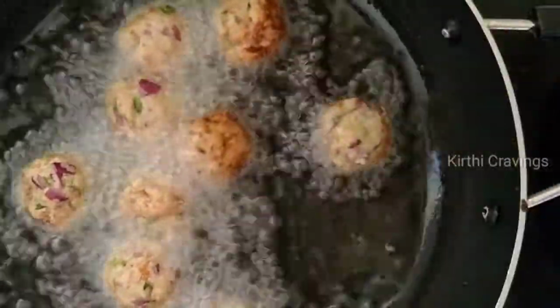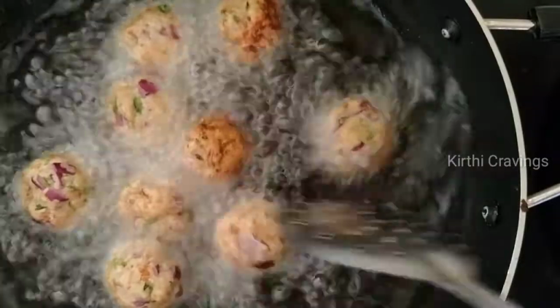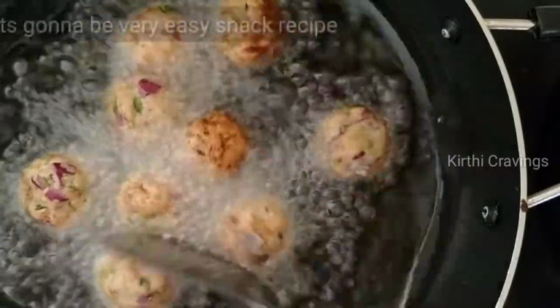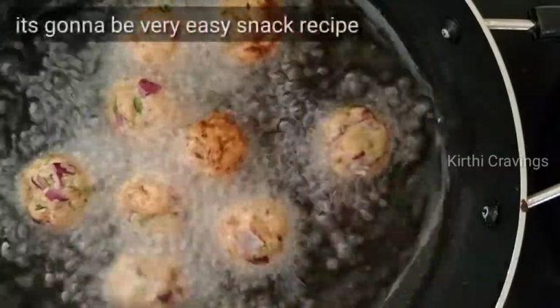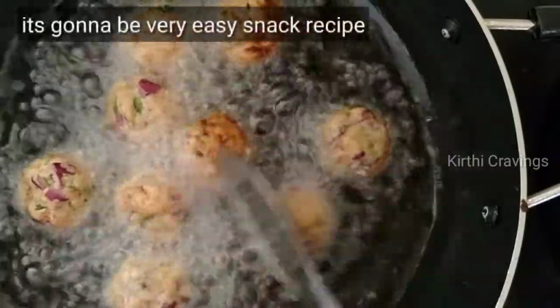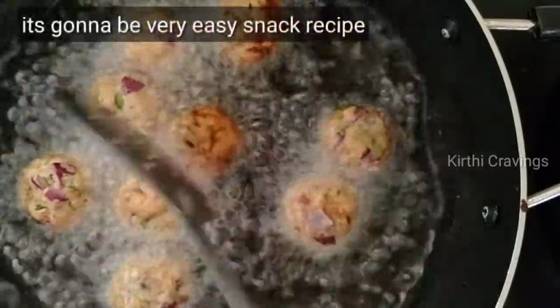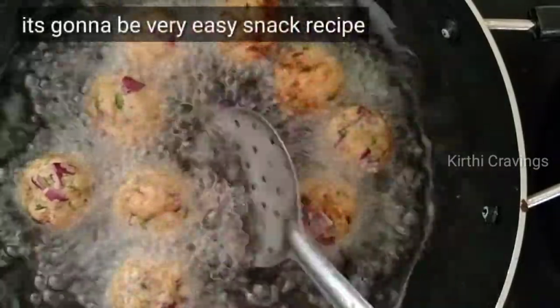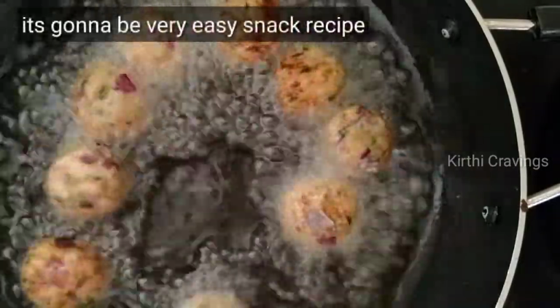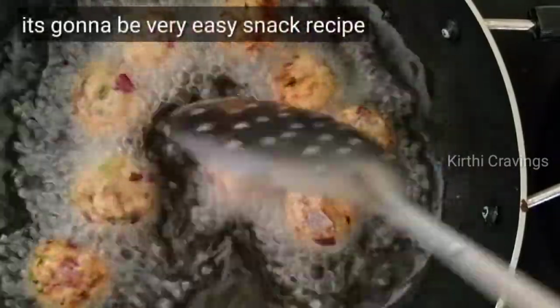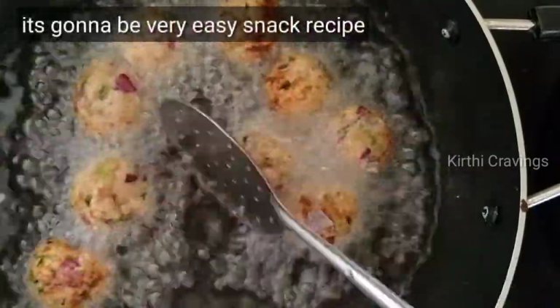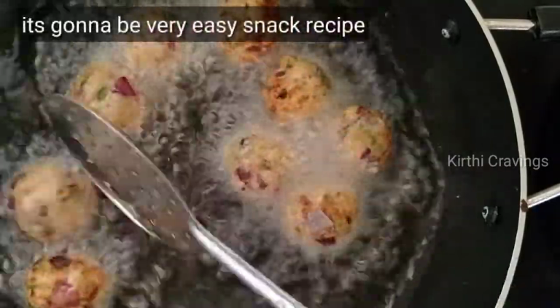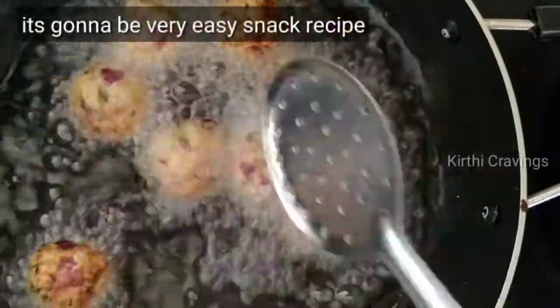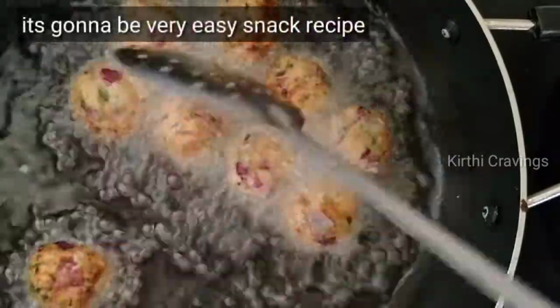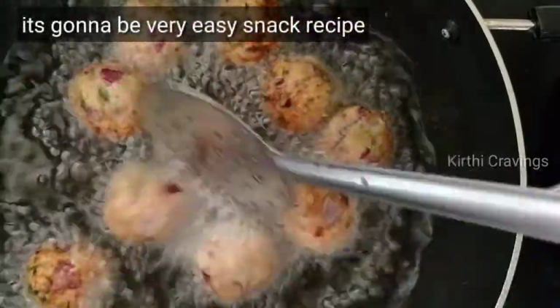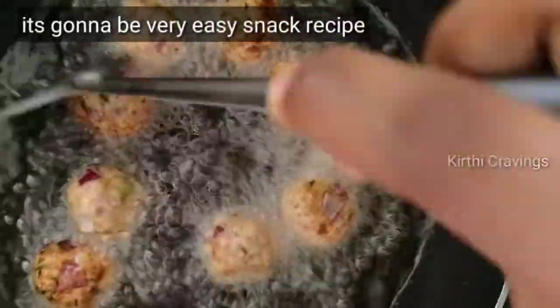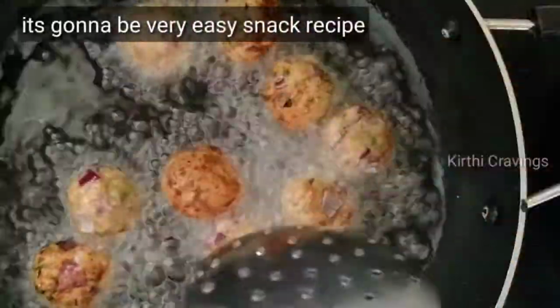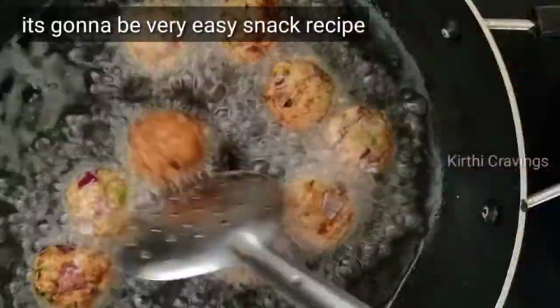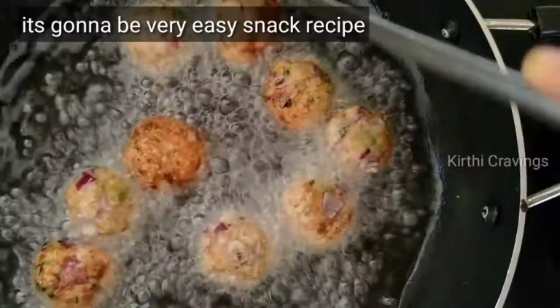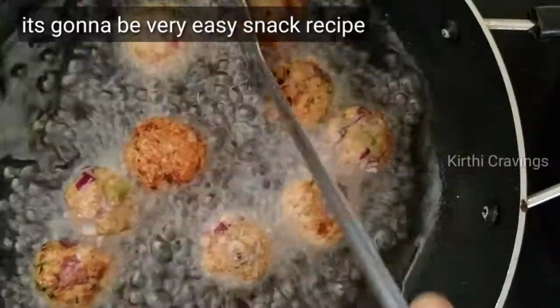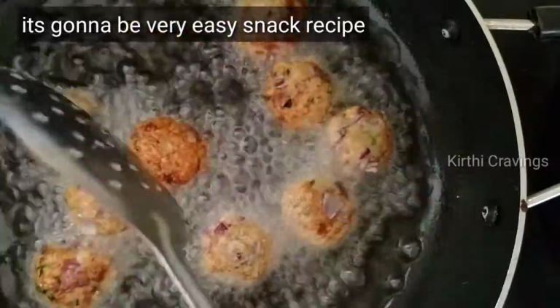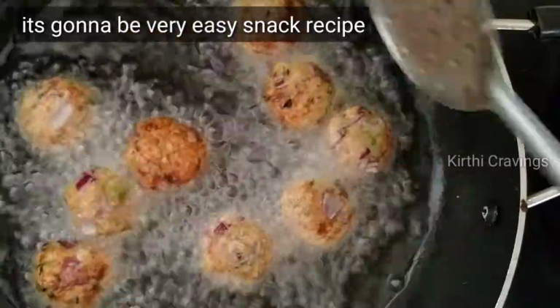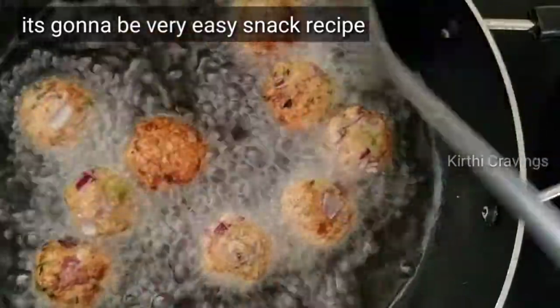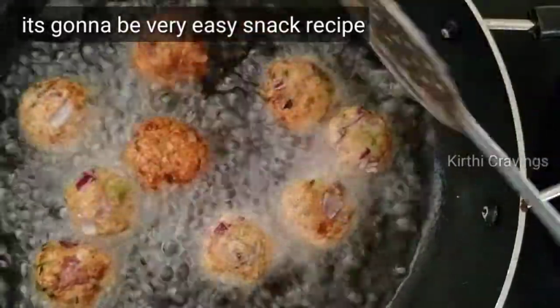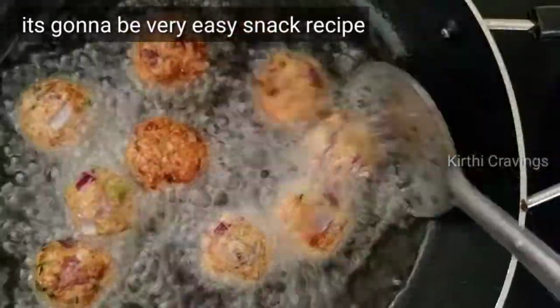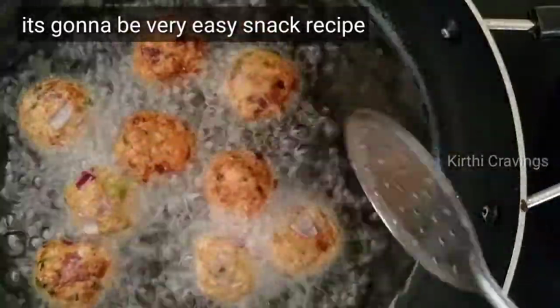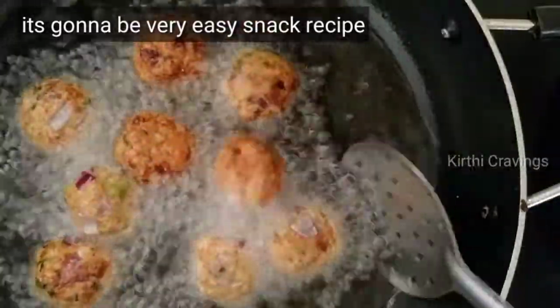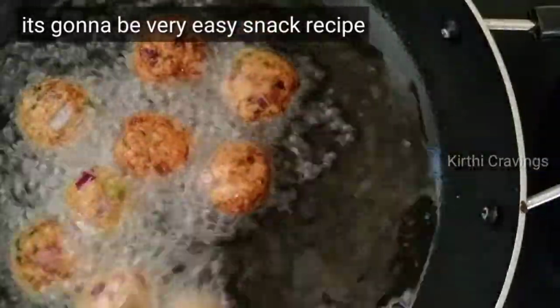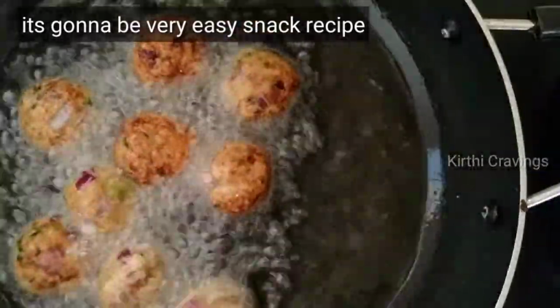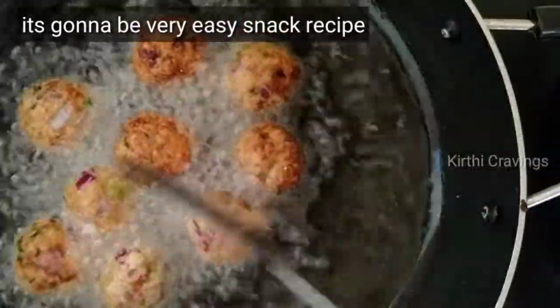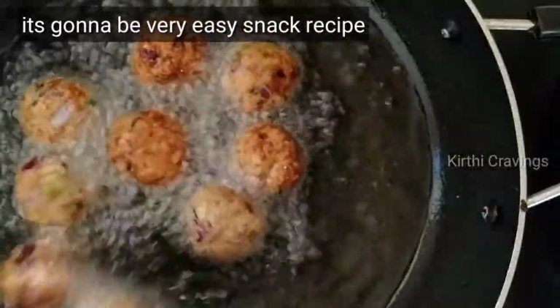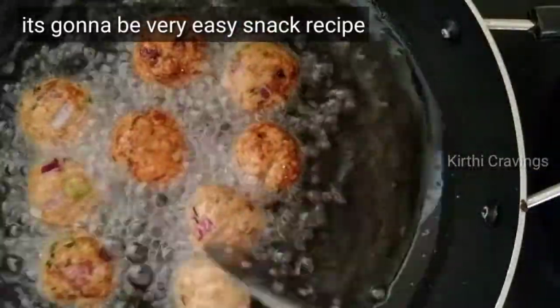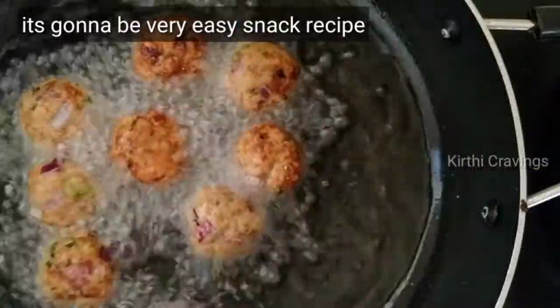This is very simple. In 5 minutes, I will be ready for the evening snack. If you want to cook it, you will be able to cook it.